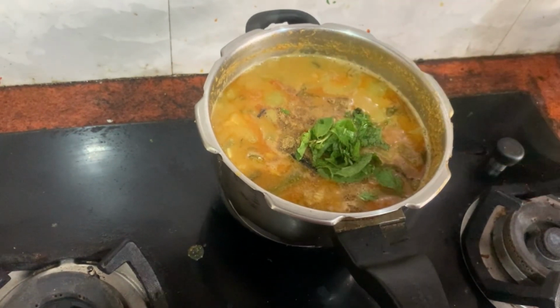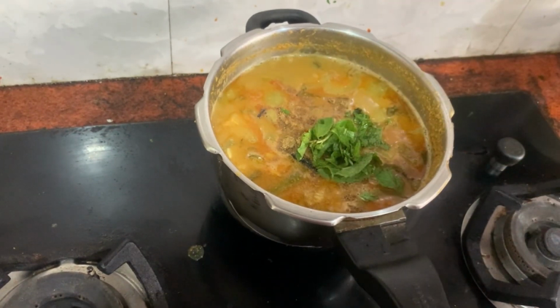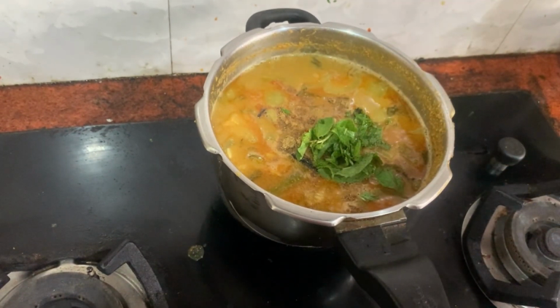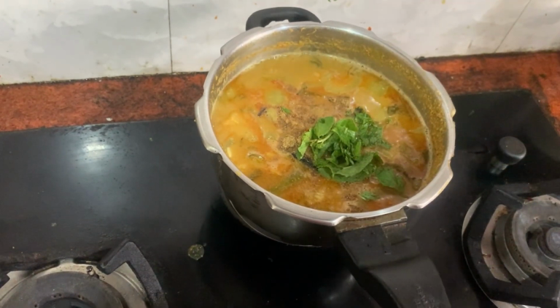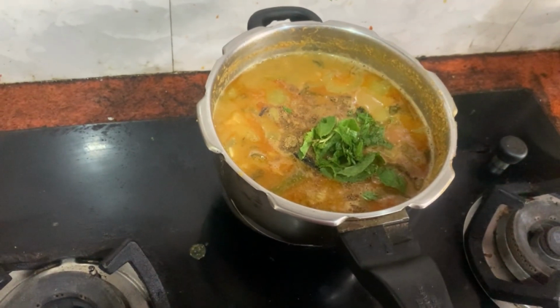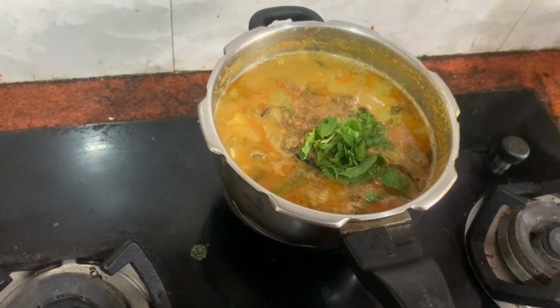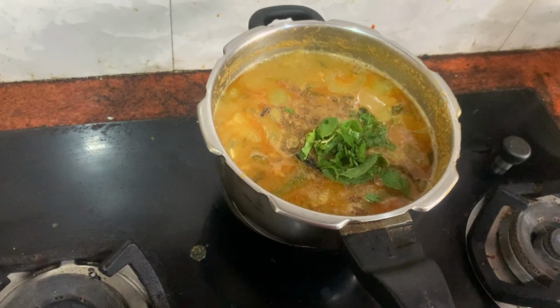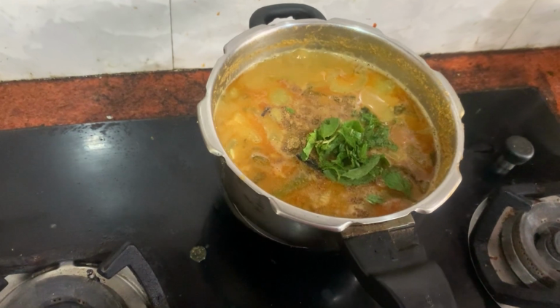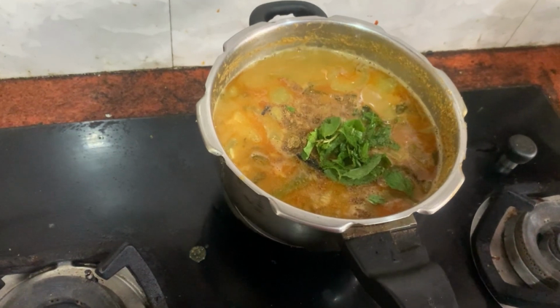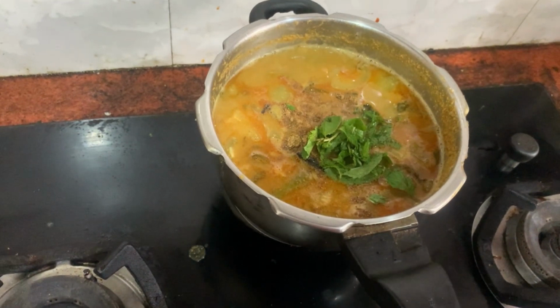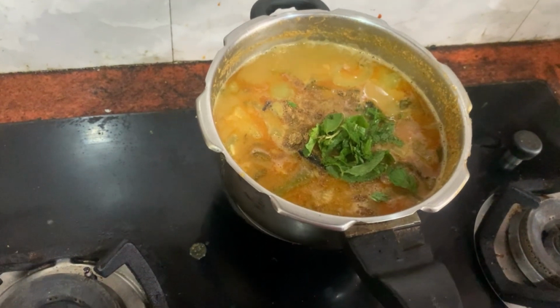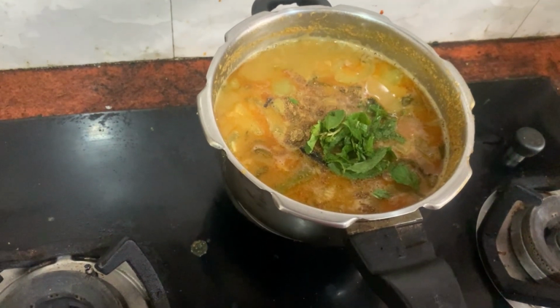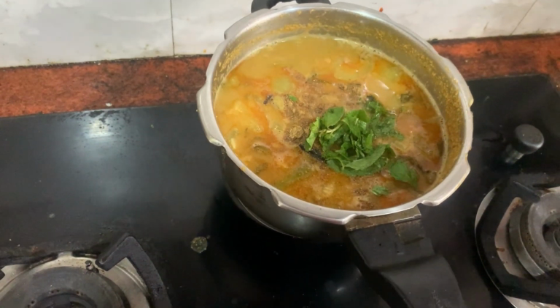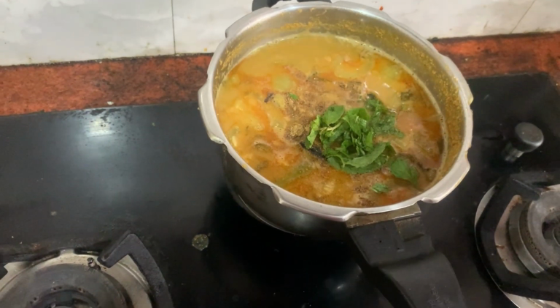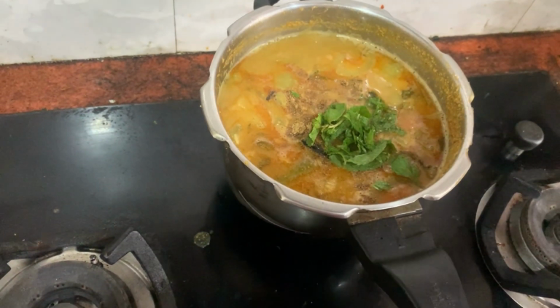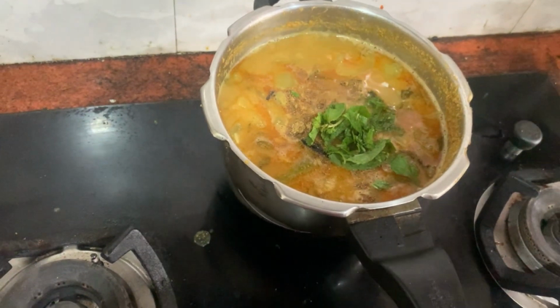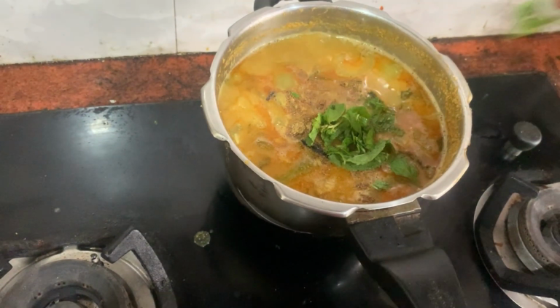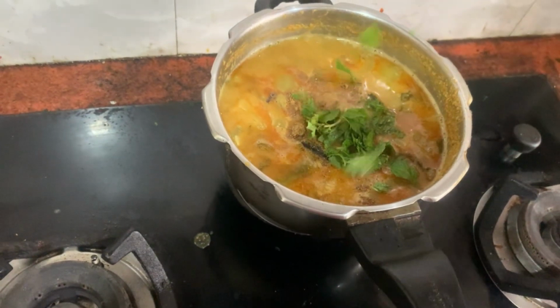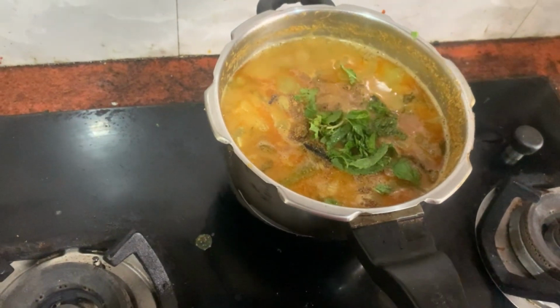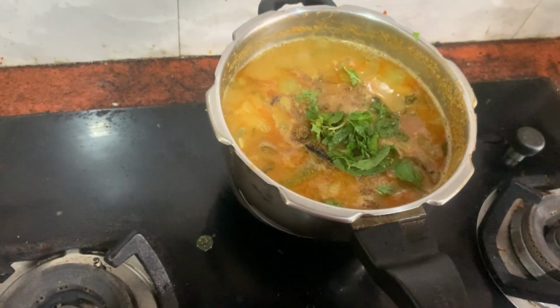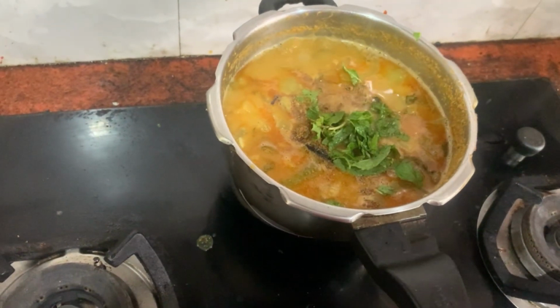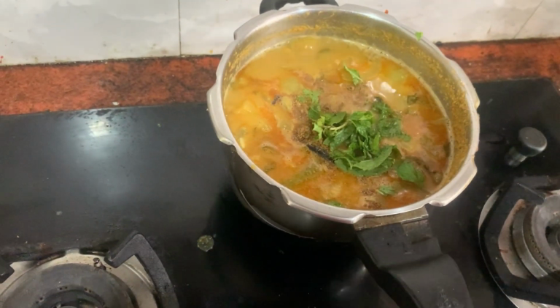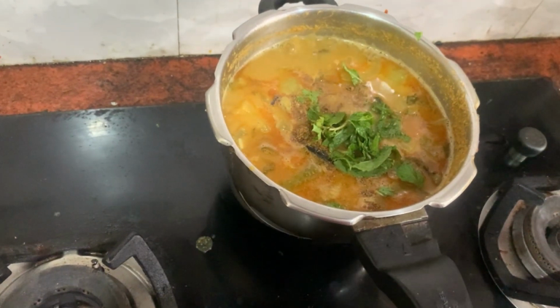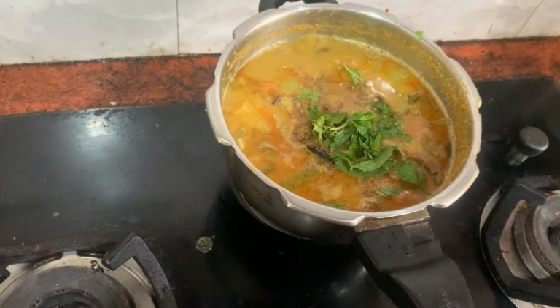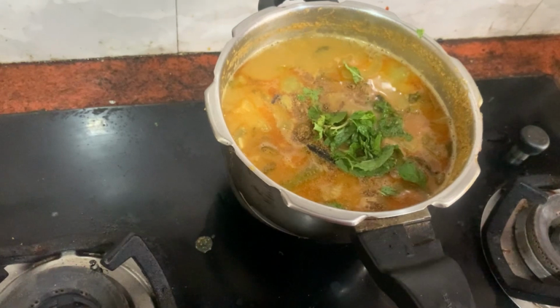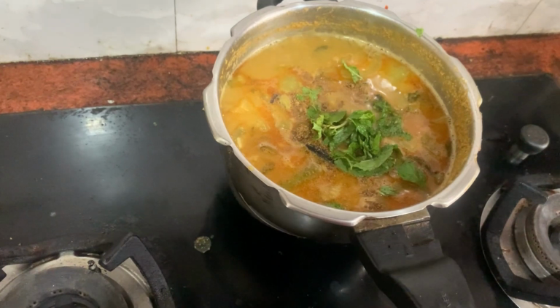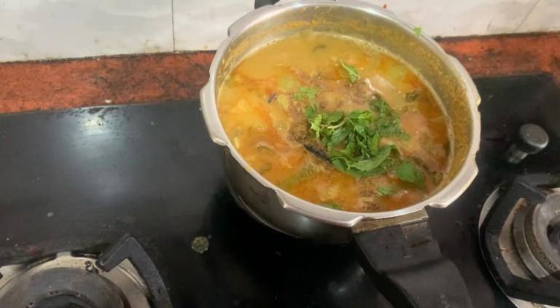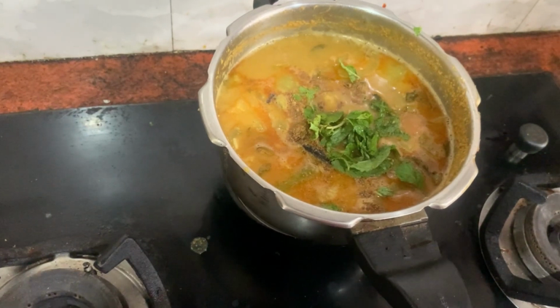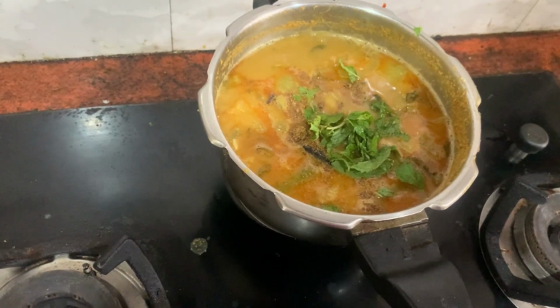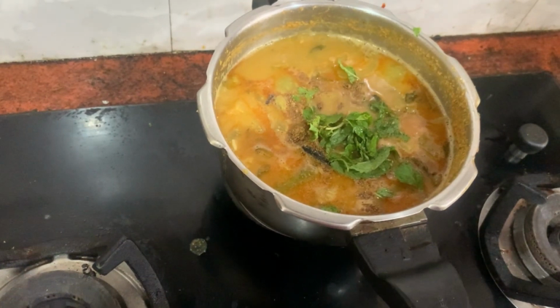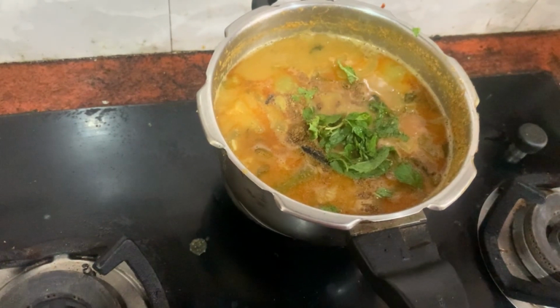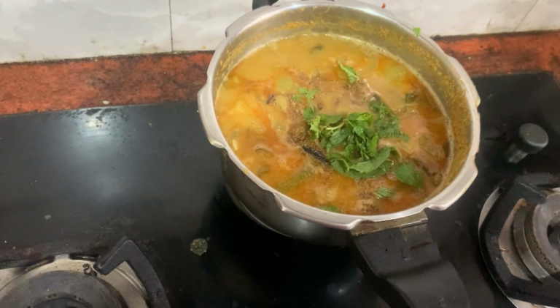This is a very good vegetable. It is very good.